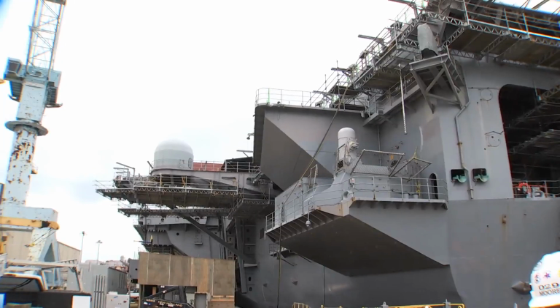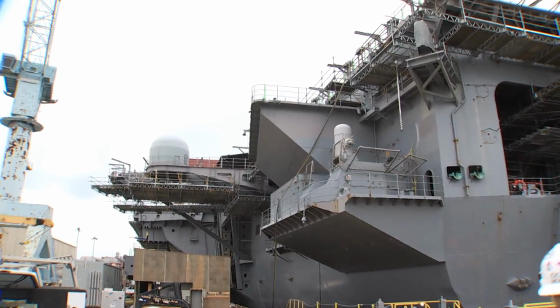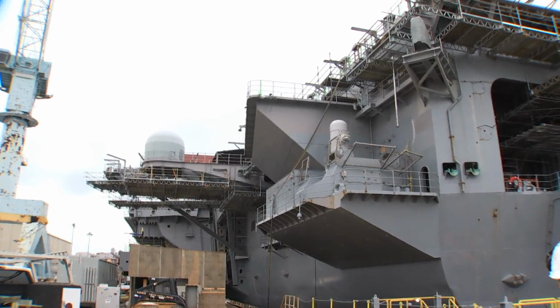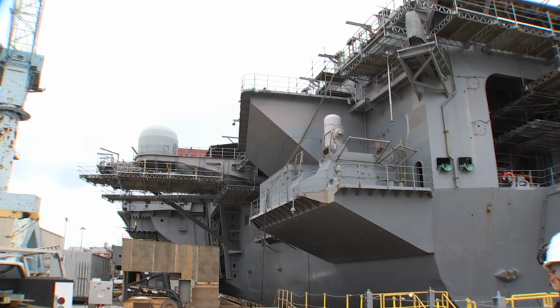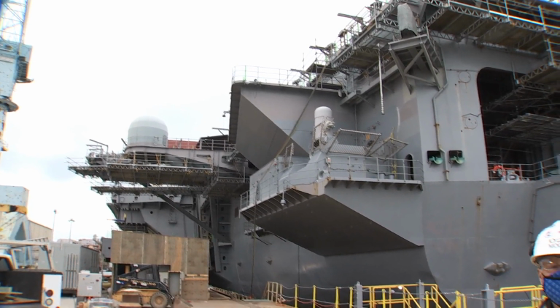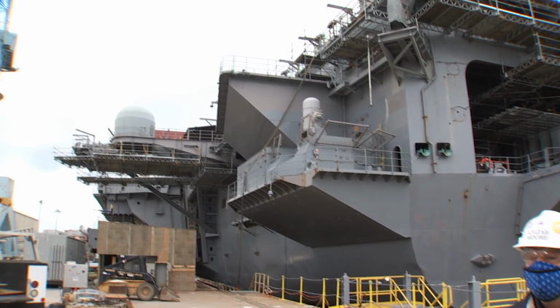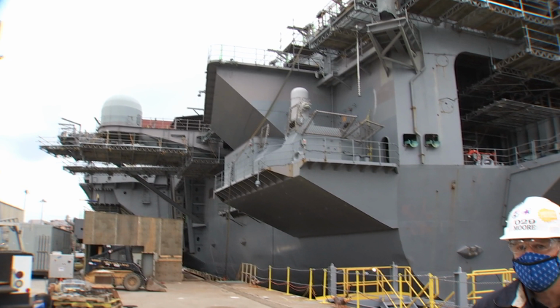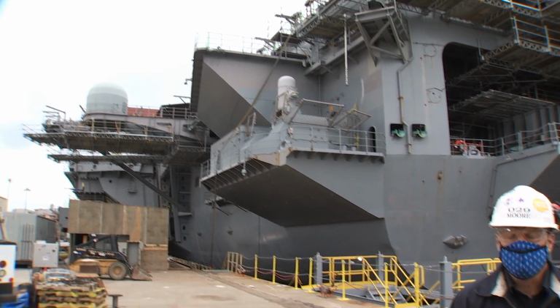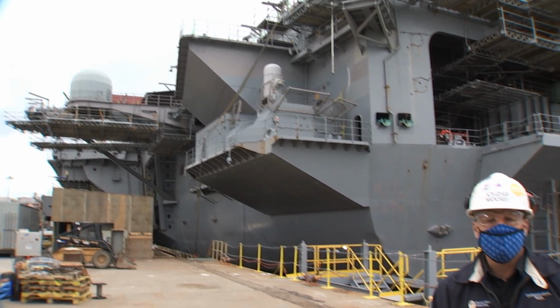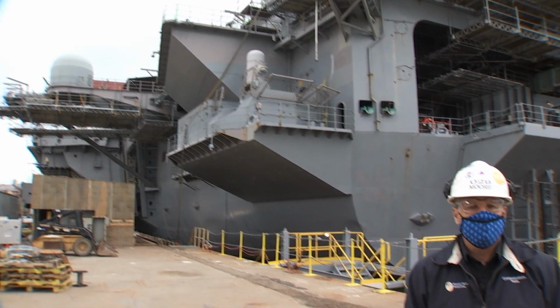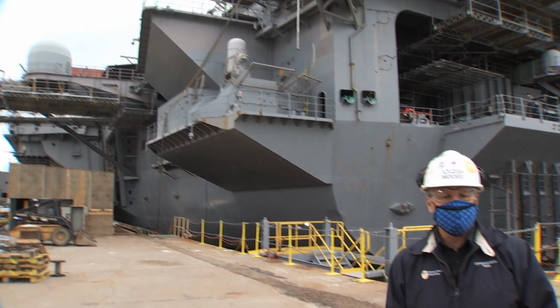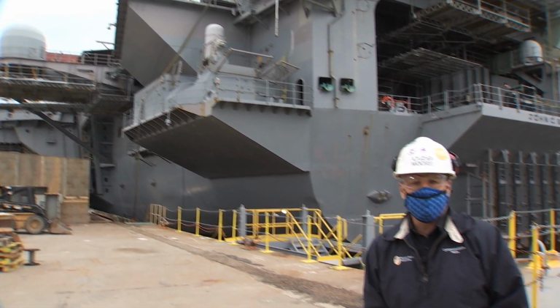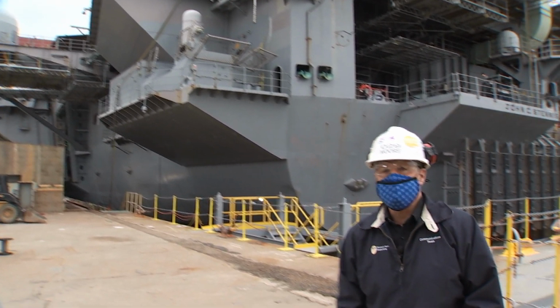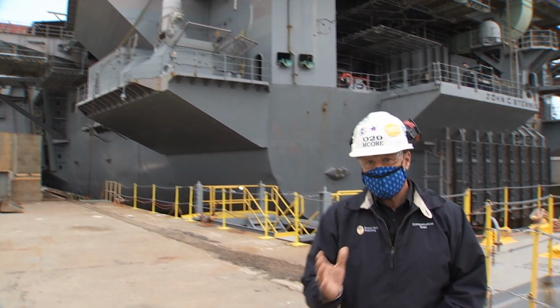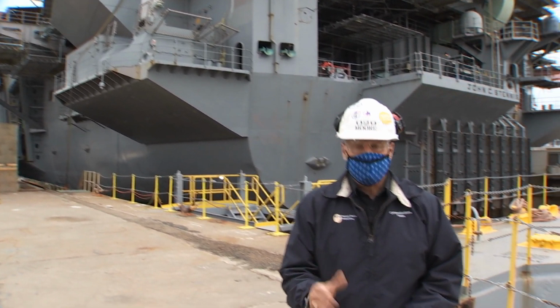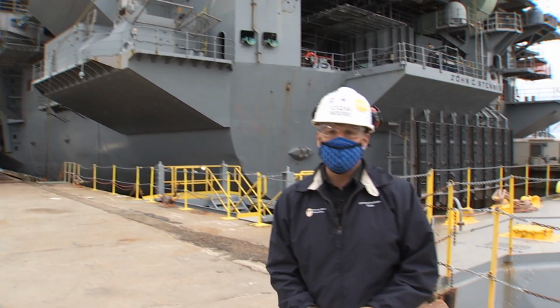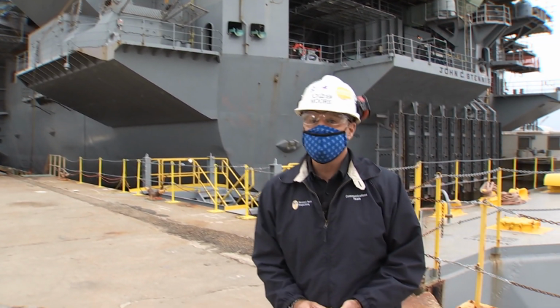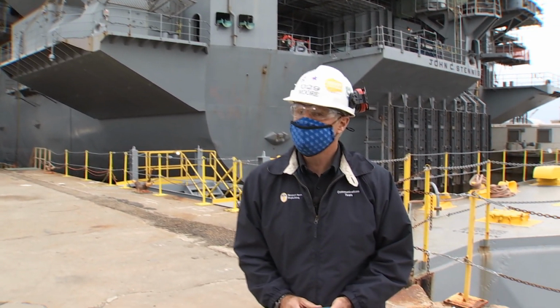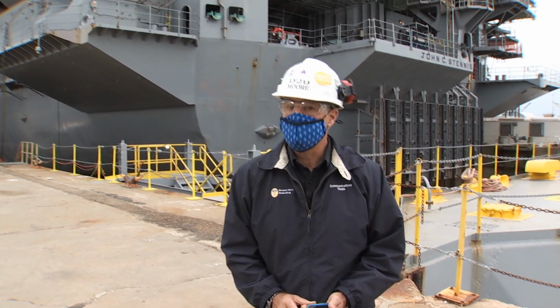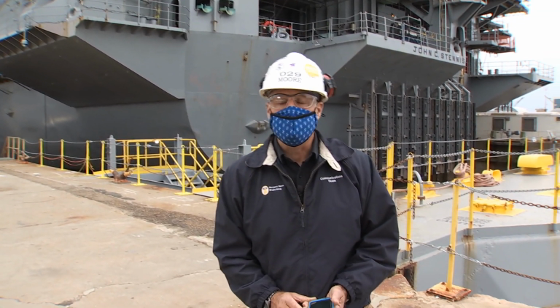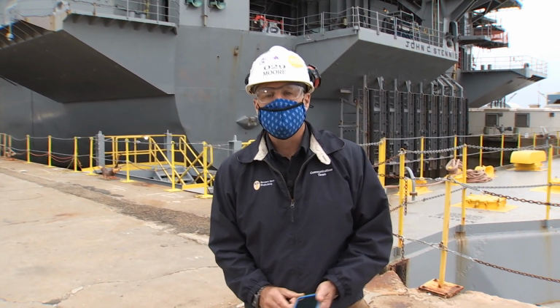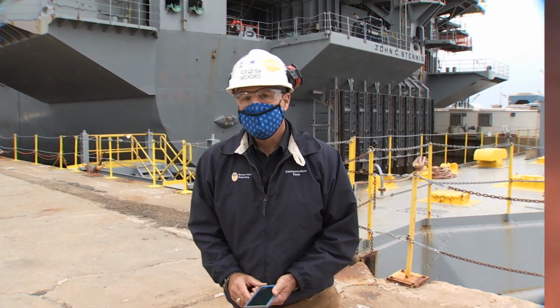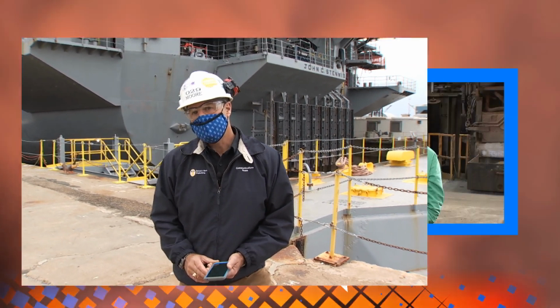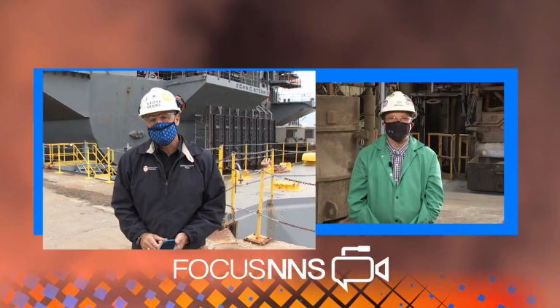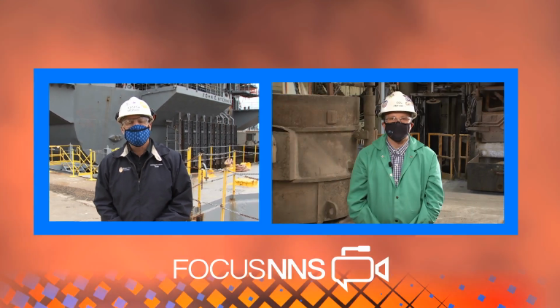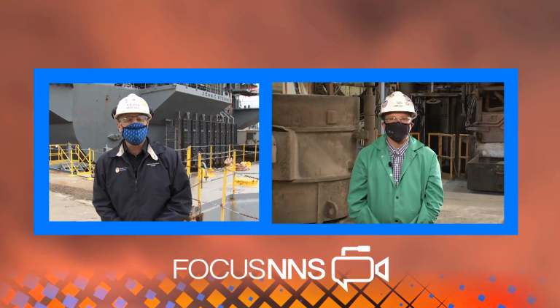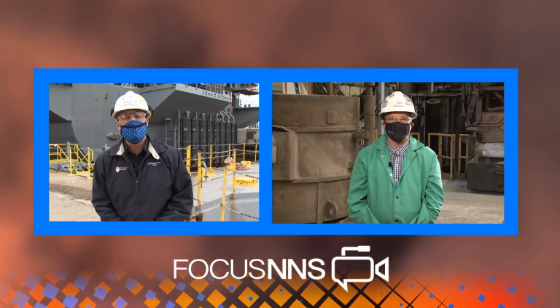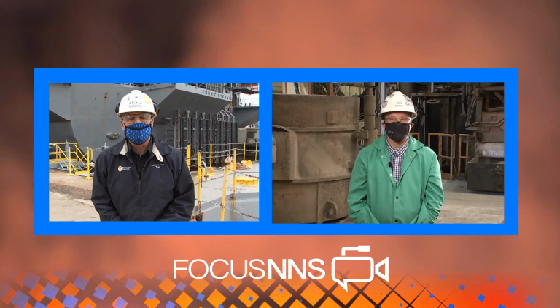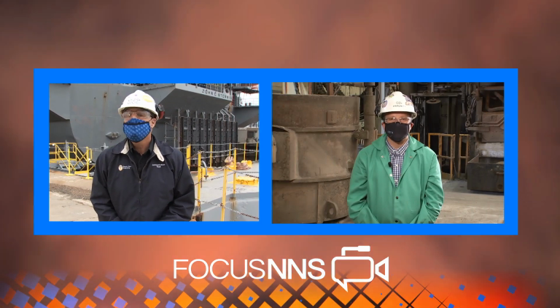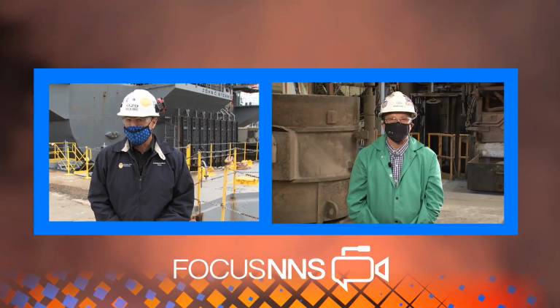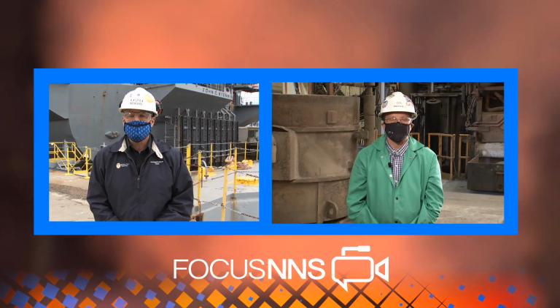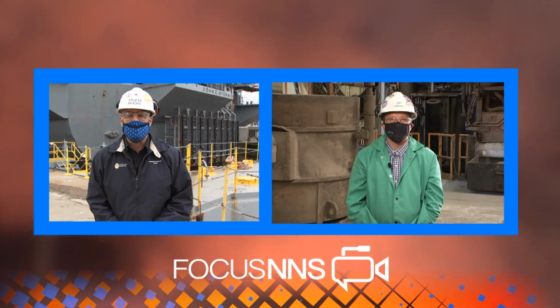Things continue to heat up in the Columbia class program as that program continues to come to life. Aaron Pritchett takes us to the Foundry to show us how.